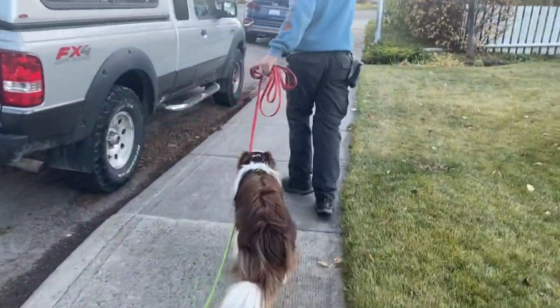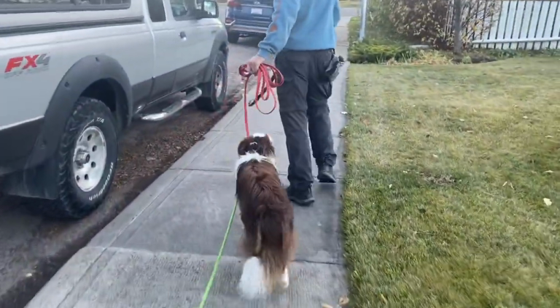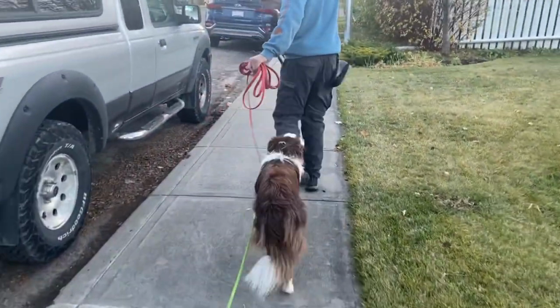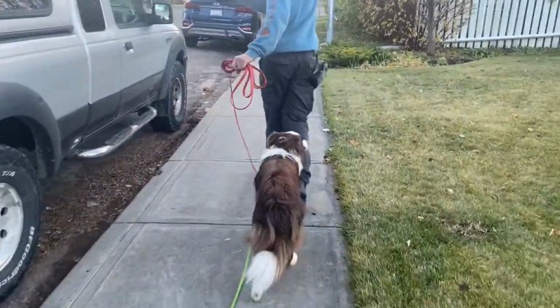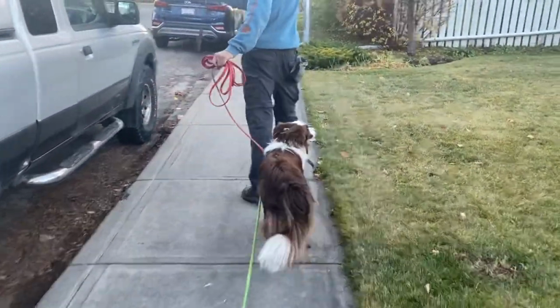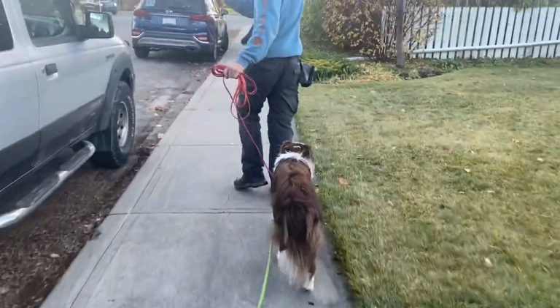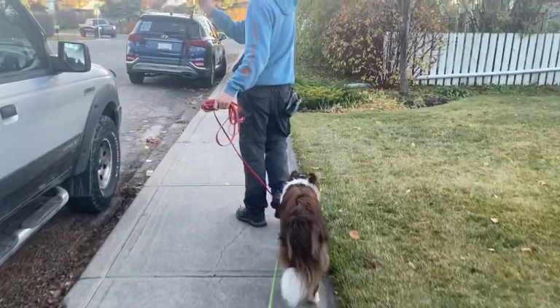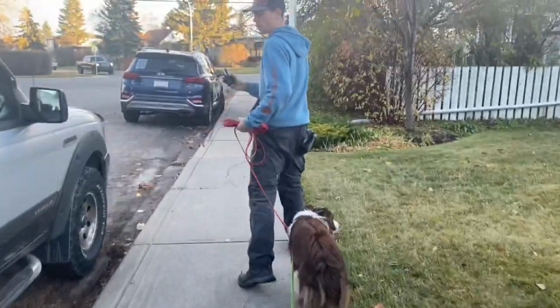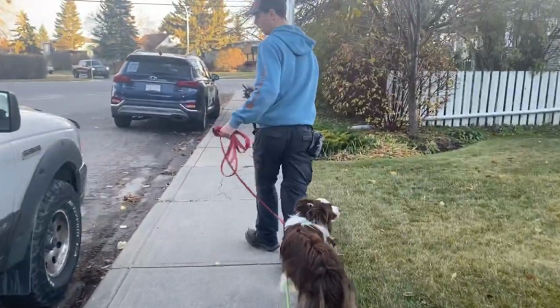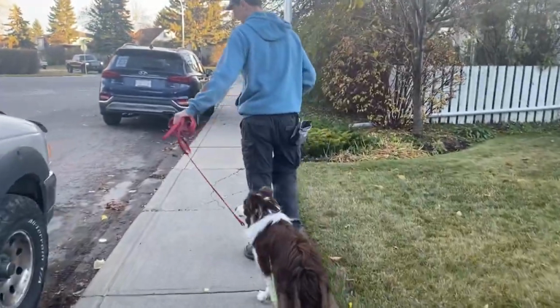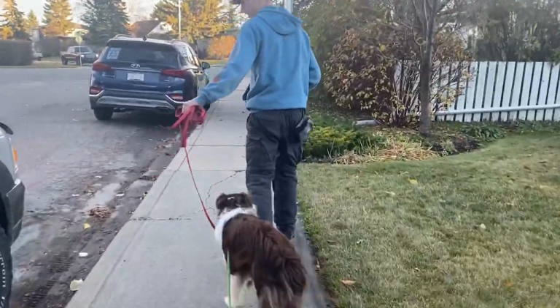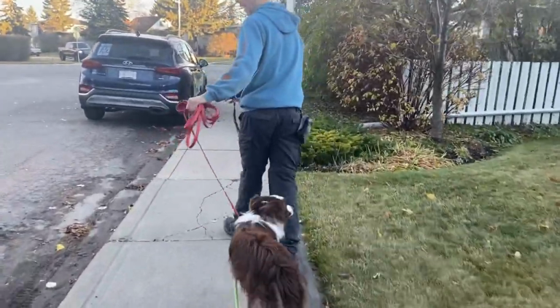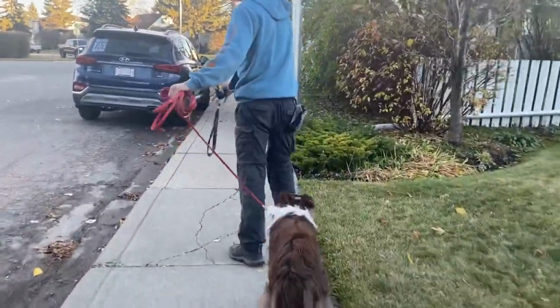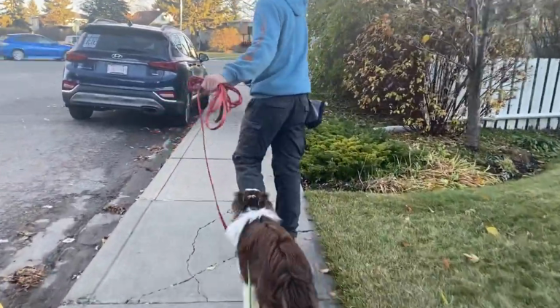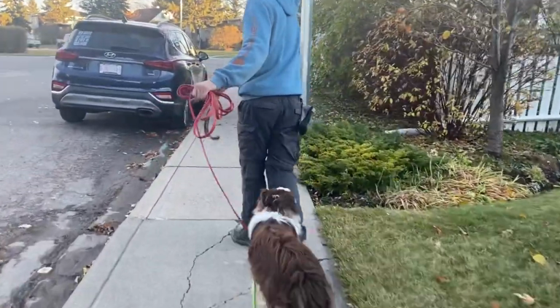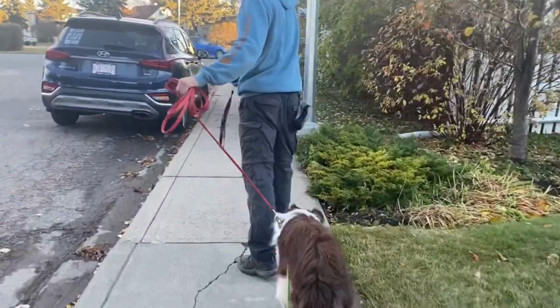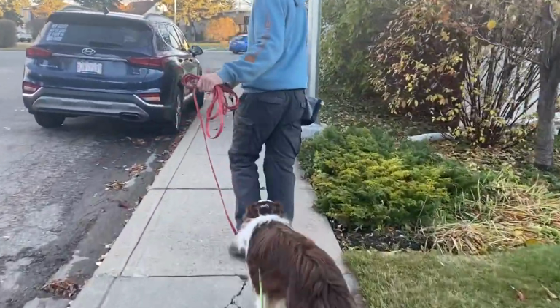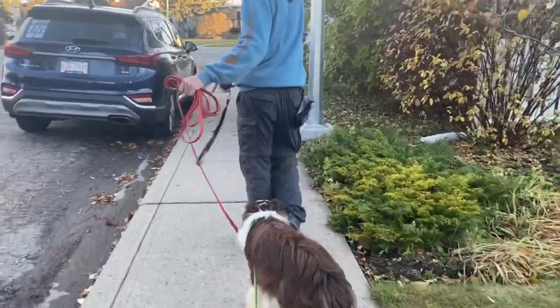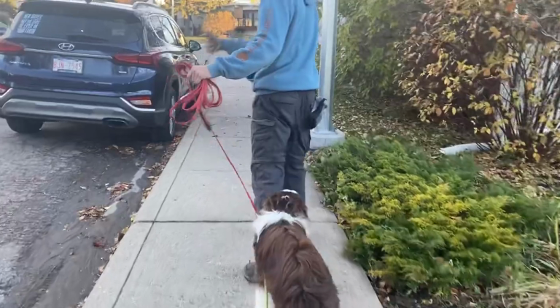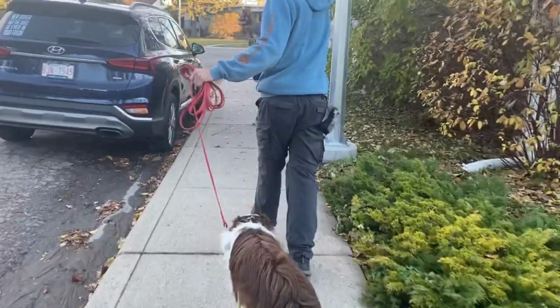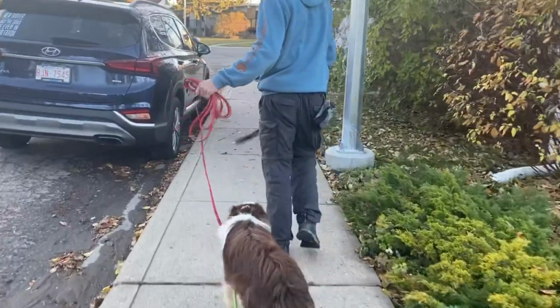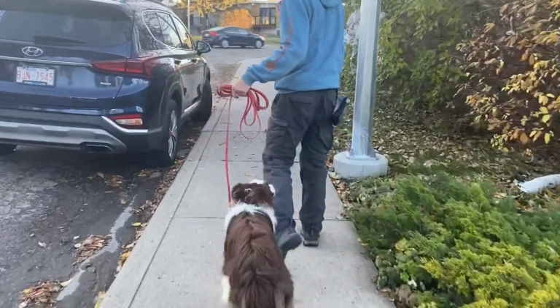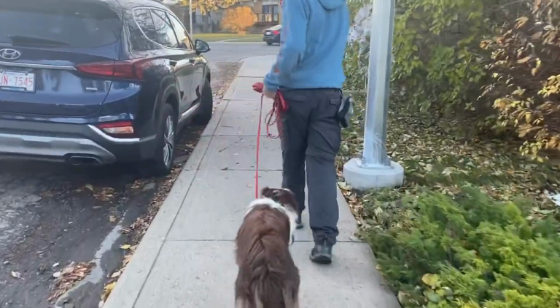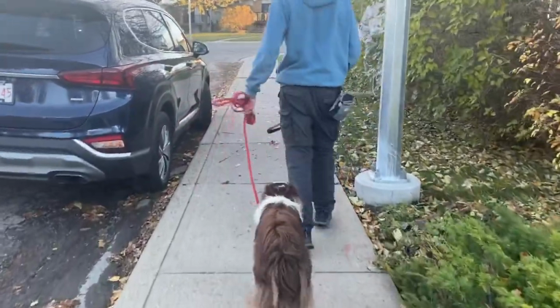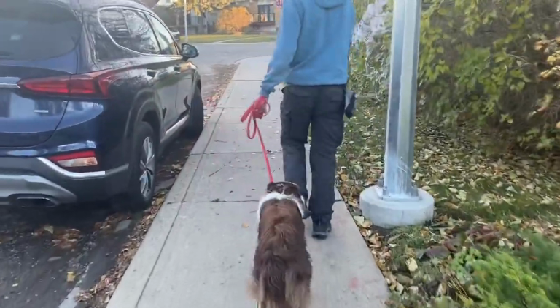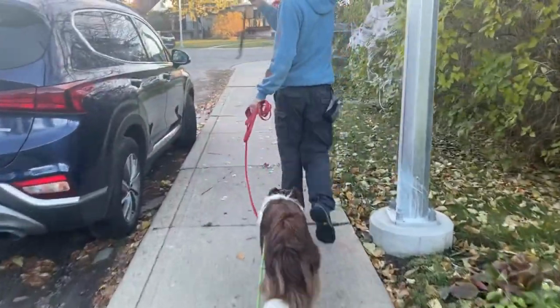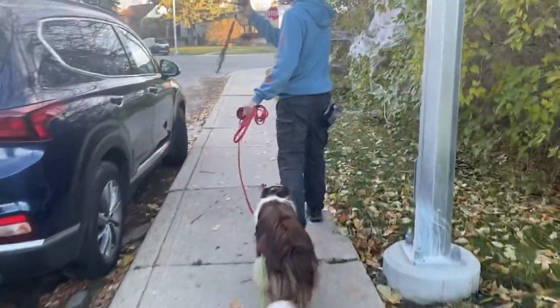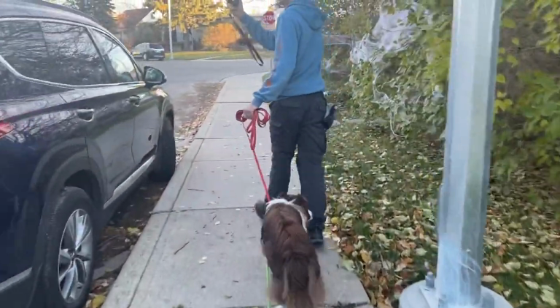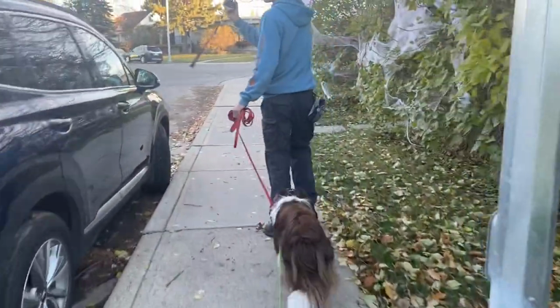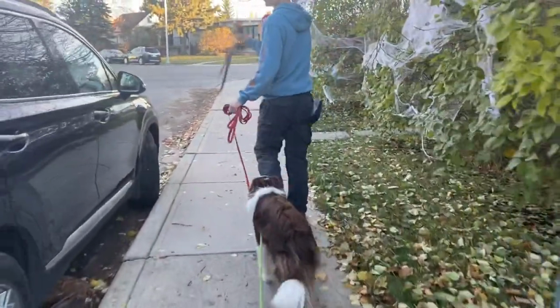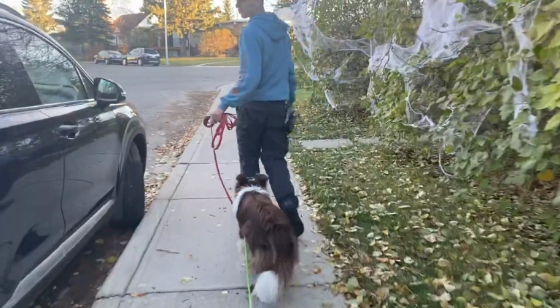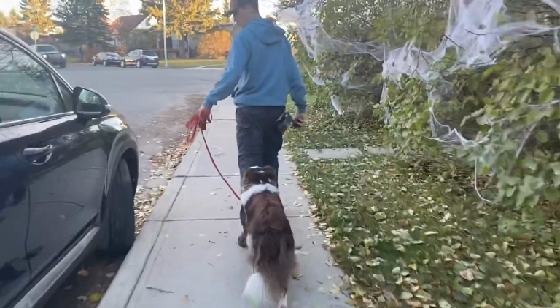If he doesn't respond to the tap on the tone, we'll press our stimulation. We're going to do that anytime he tries to pick up speed and get ahead of us, or anytime he tries to cut off towards the other side or dart off towards something. We'll tap our tone and then our stimulation if he doesn't fix himself.